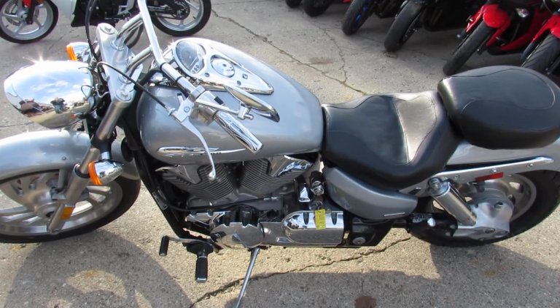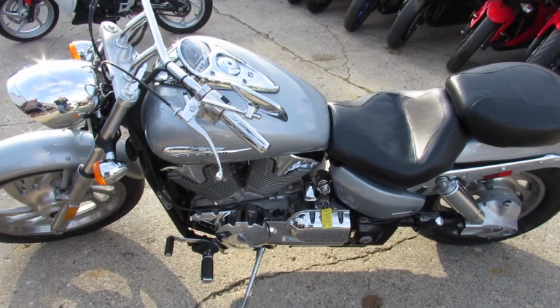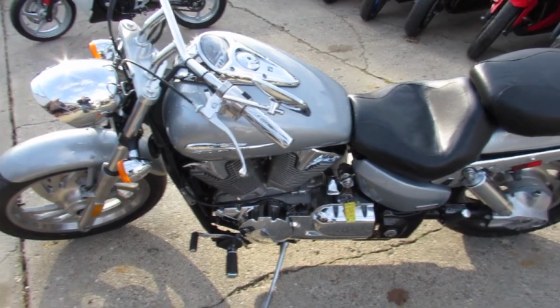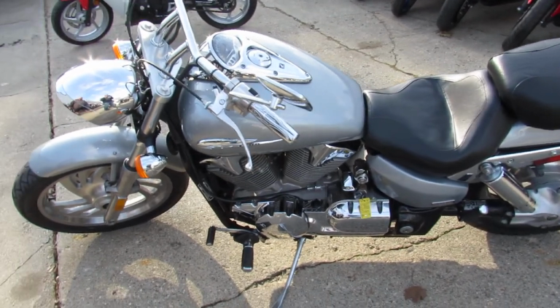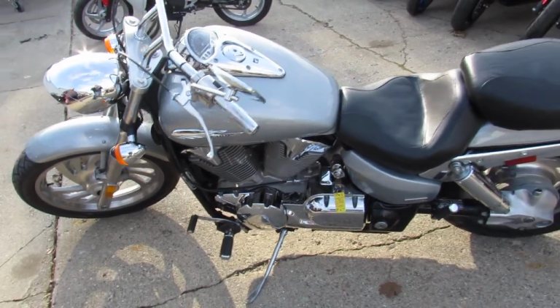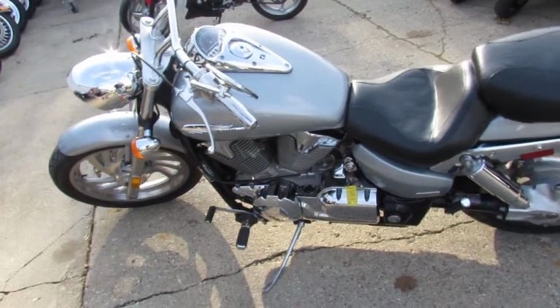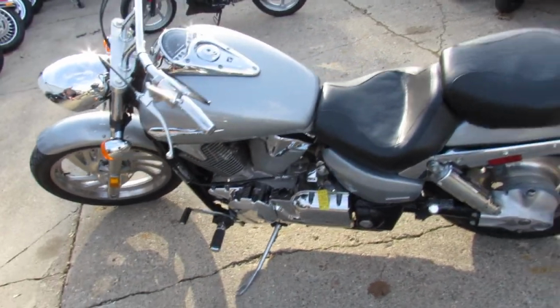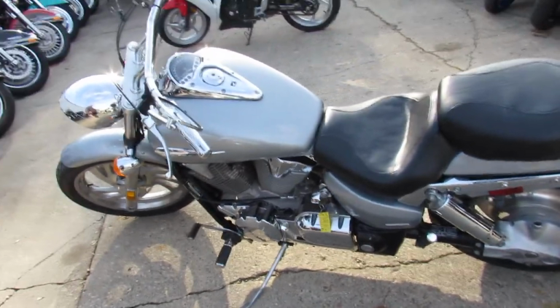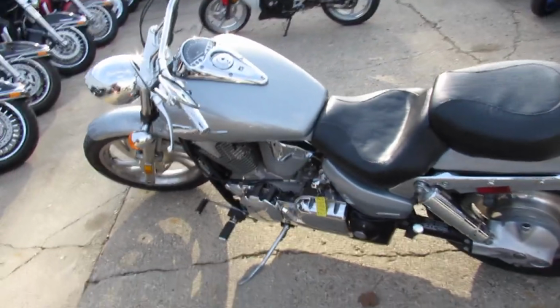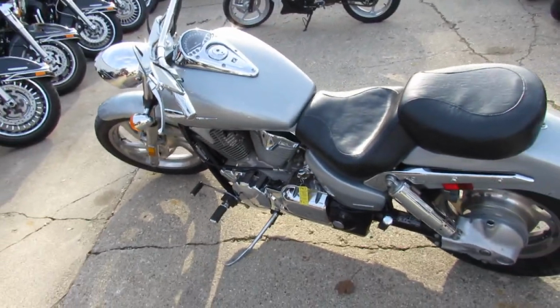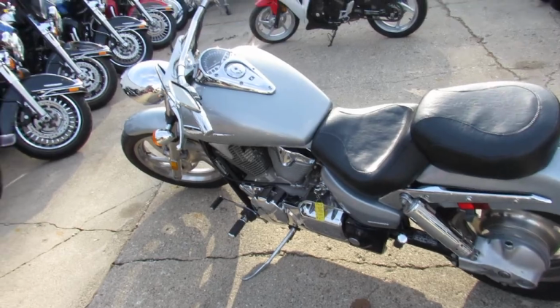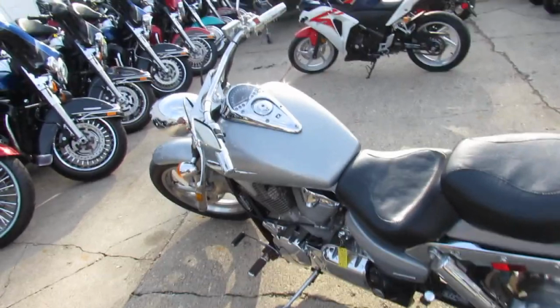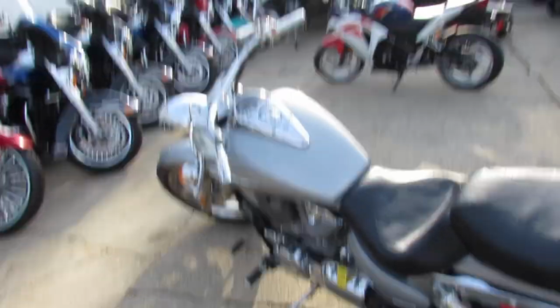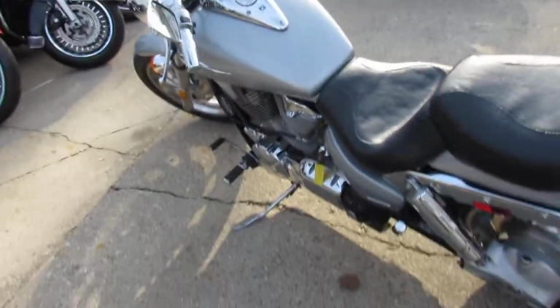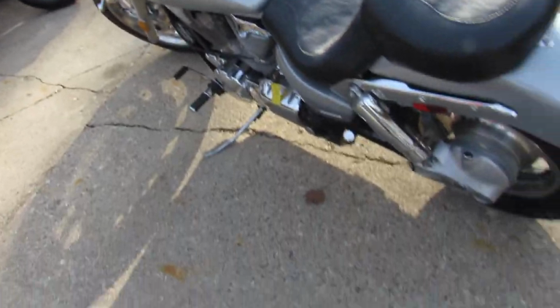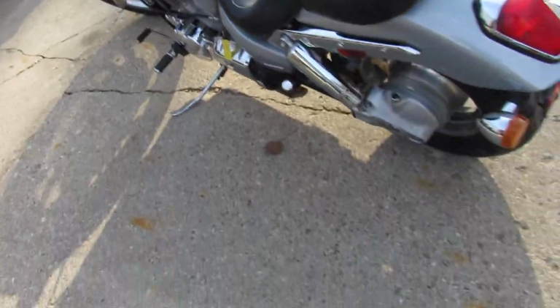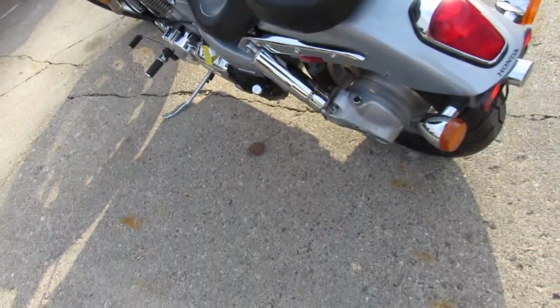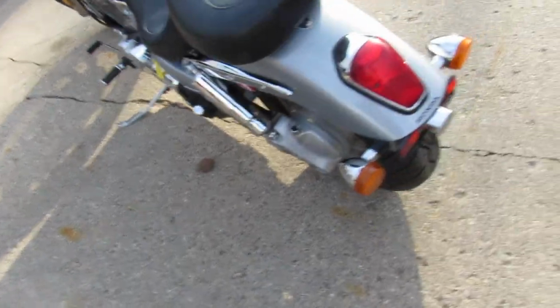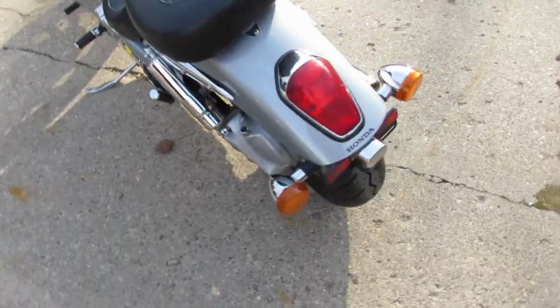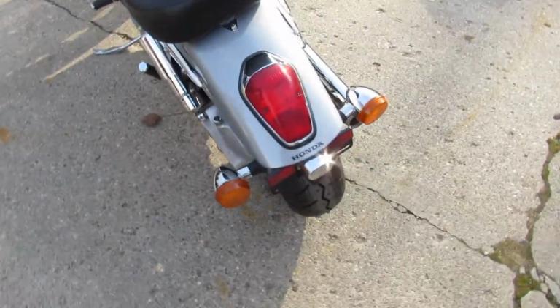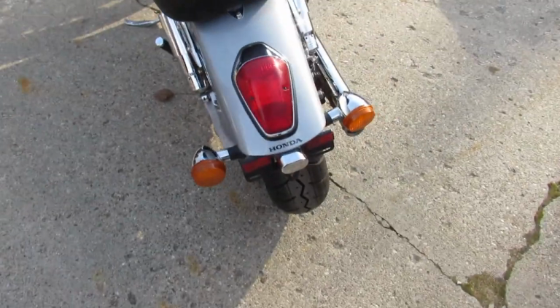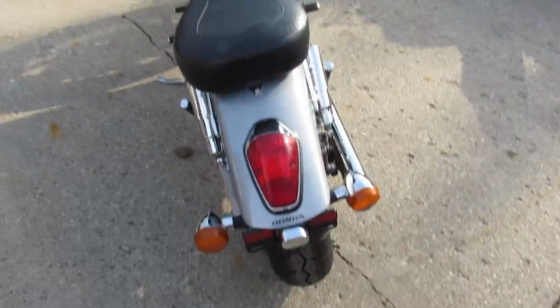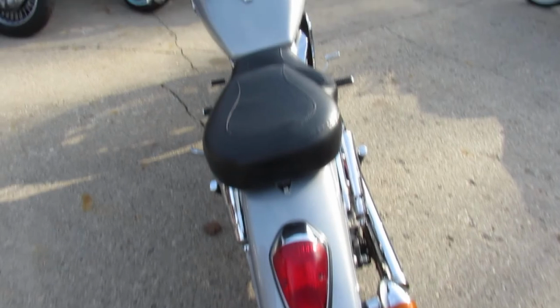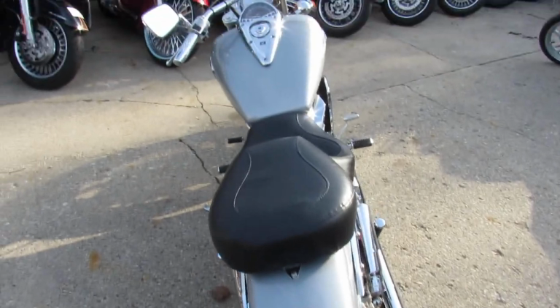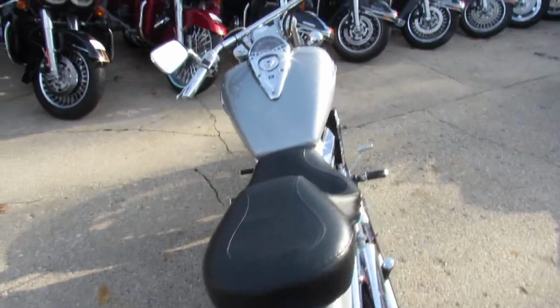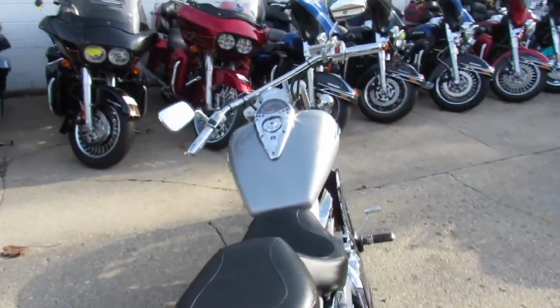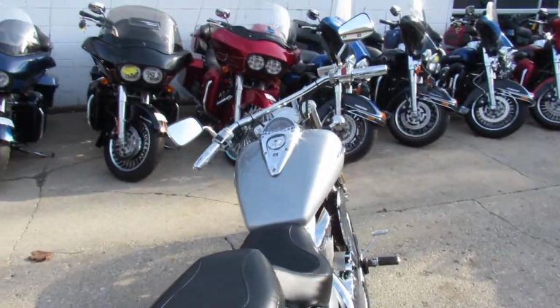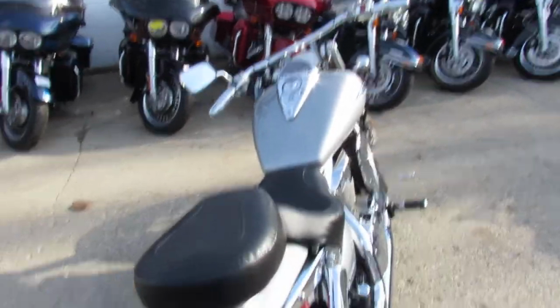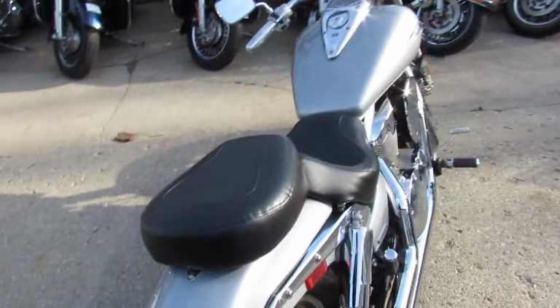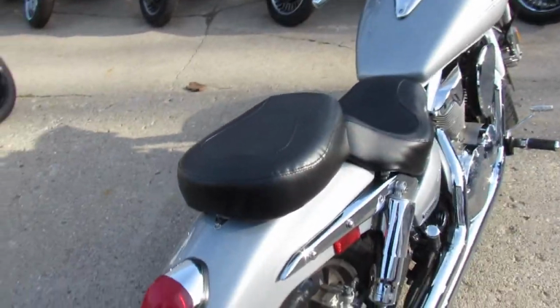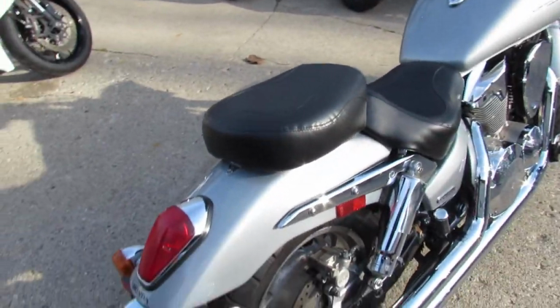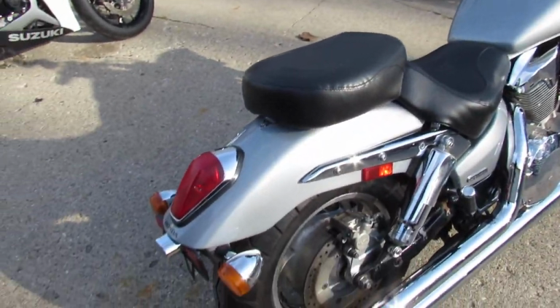Hey guys, it's Andrew and Jimmy at Approval Powersports doing some videos on the used motorcycles we got in. Over 600 used bikes to choose from — guaranteed financing, leasing programs, layaway programs, all kinds of stuff going on here.